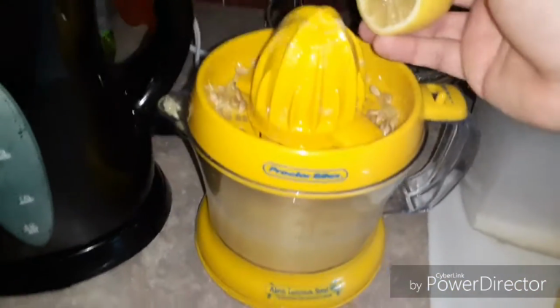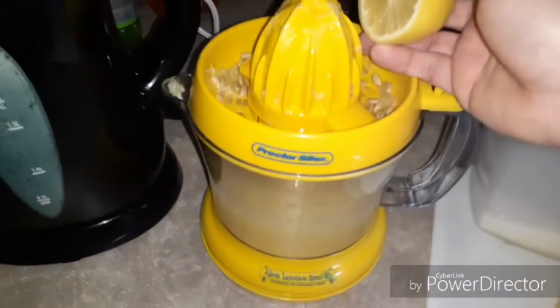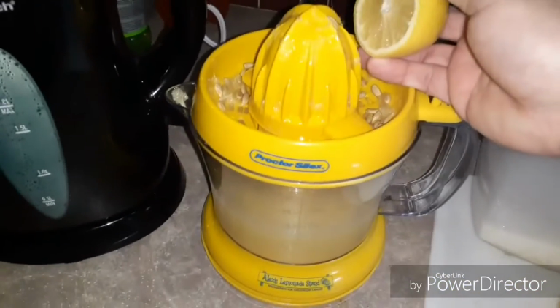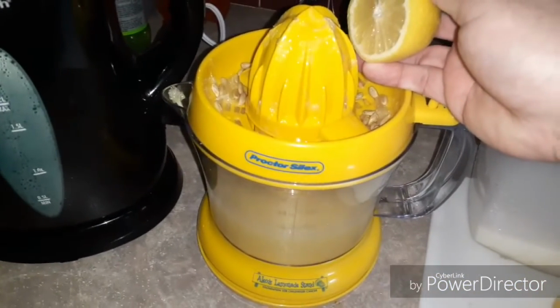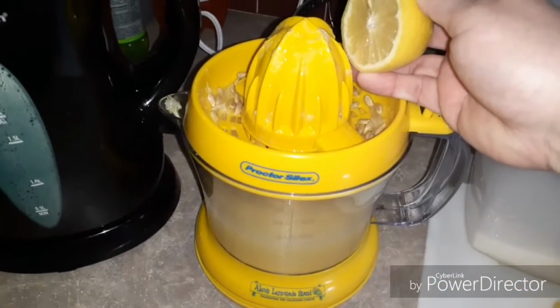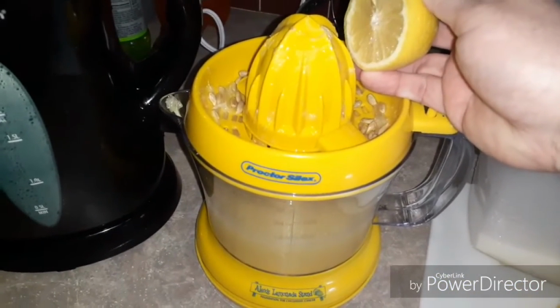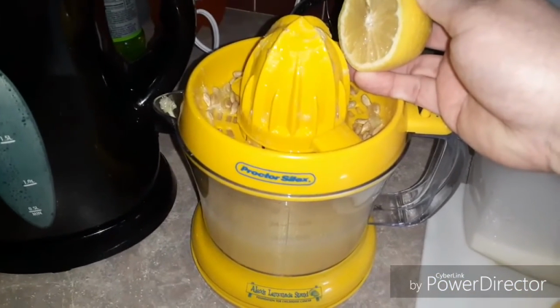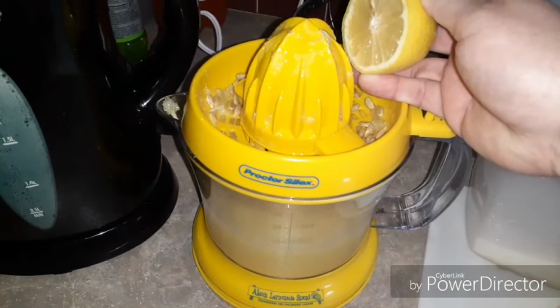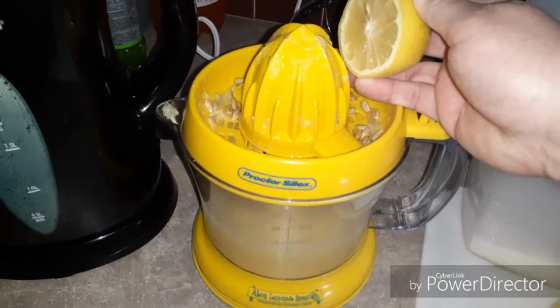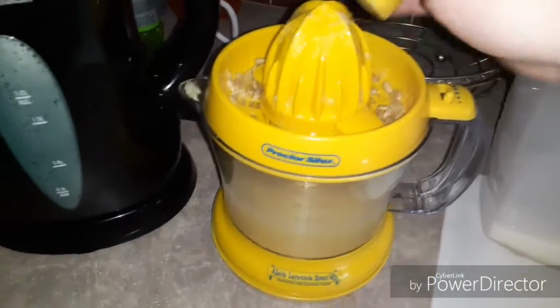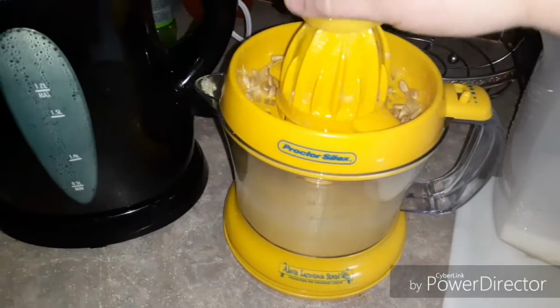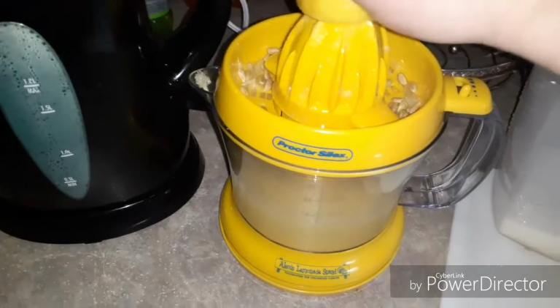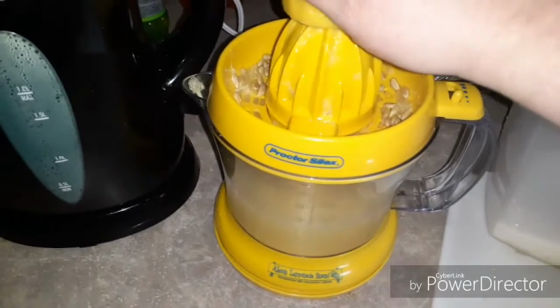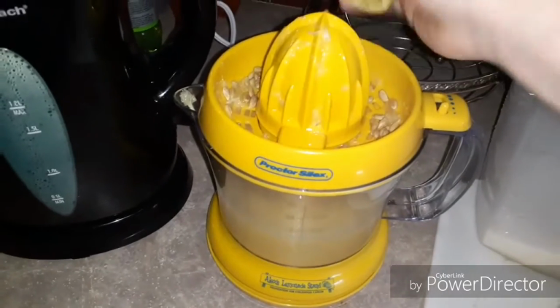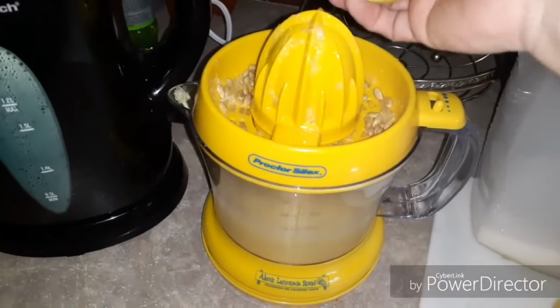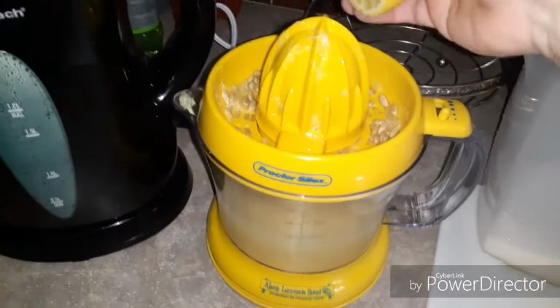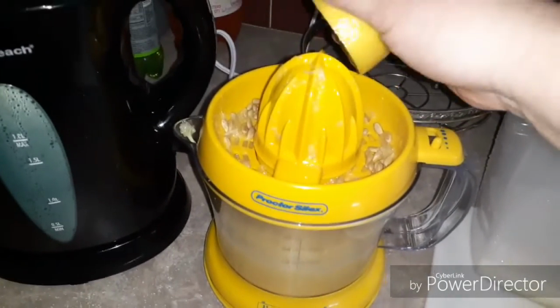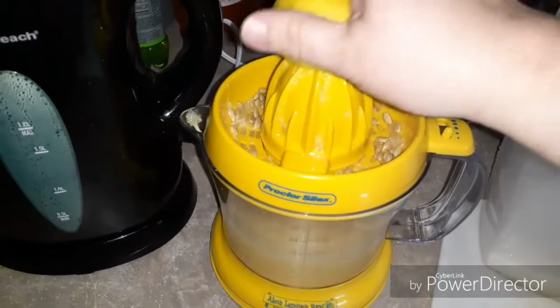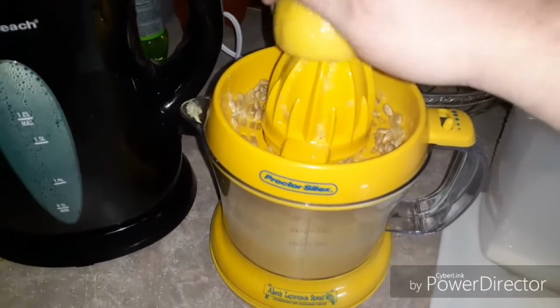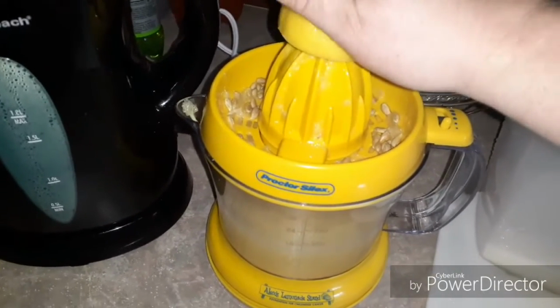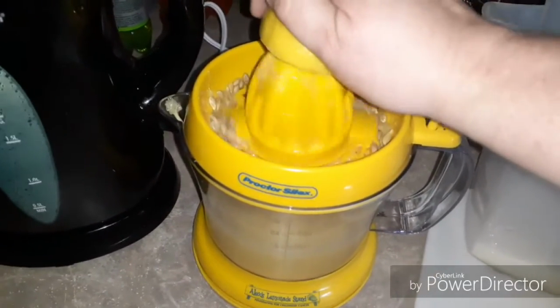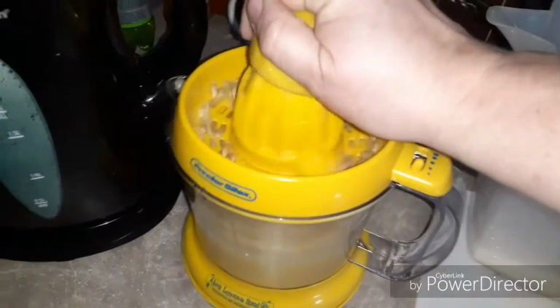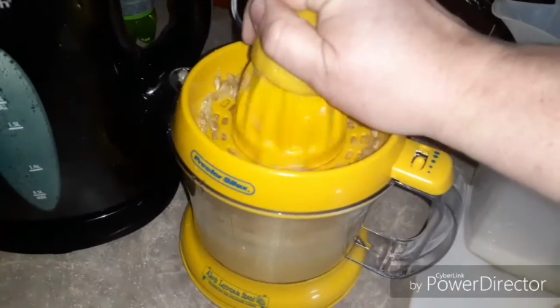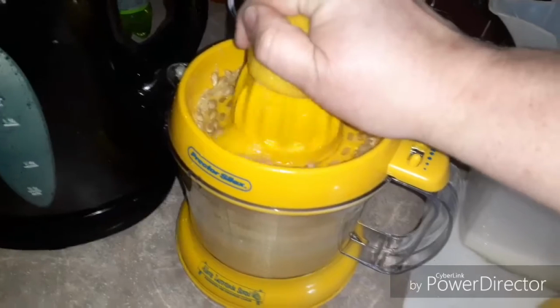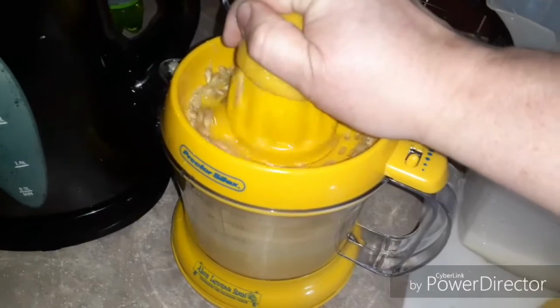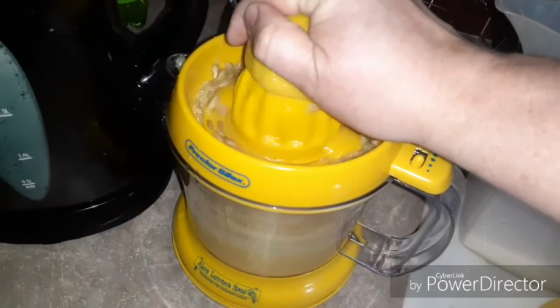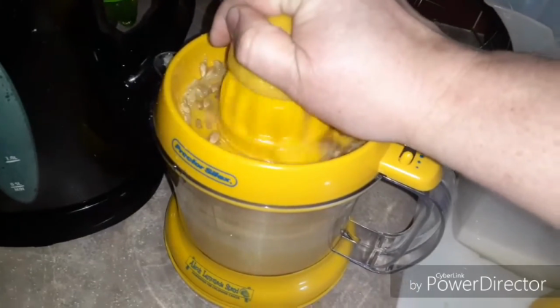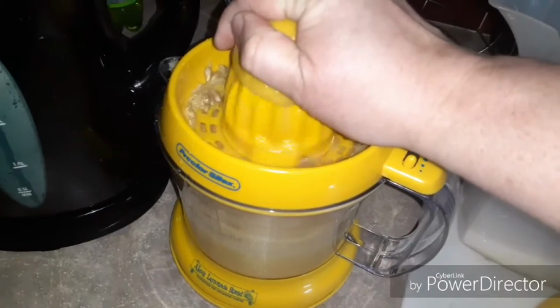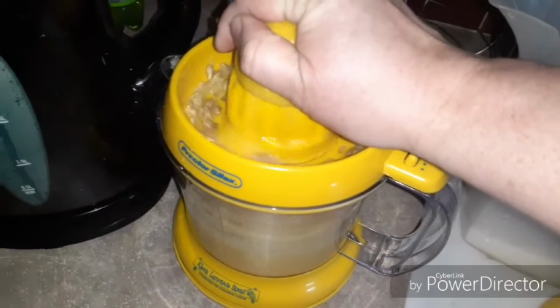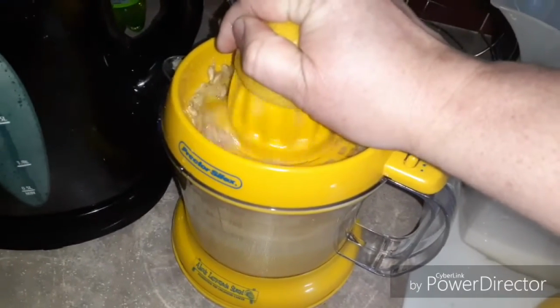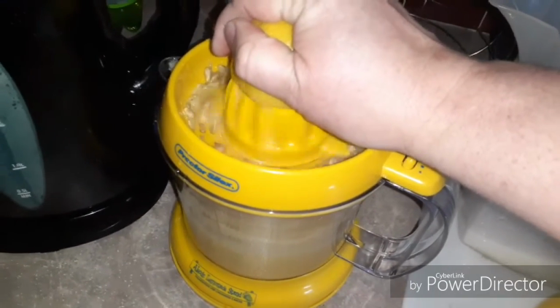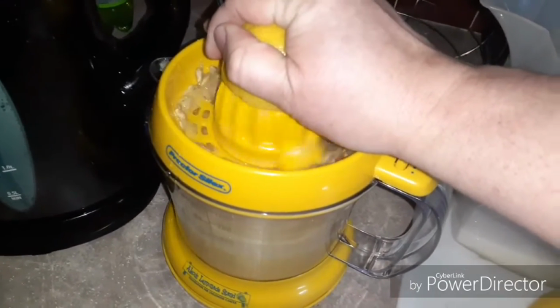If you have trouble with your hands, this machine is great. You just put the orange or lemon — whatever you're juicing — and press it down and hold it for about 10 seconds. See how it gets all the juice out.